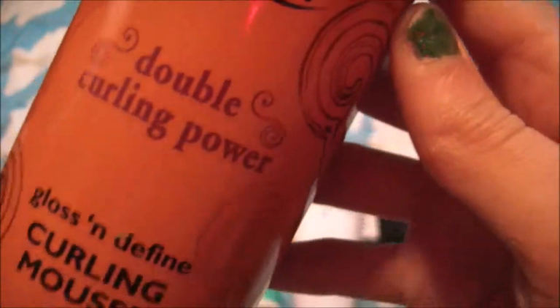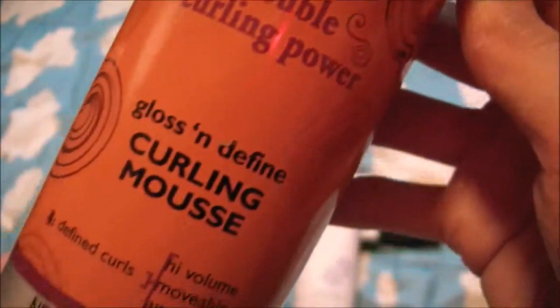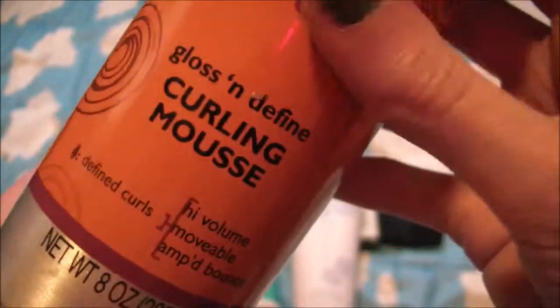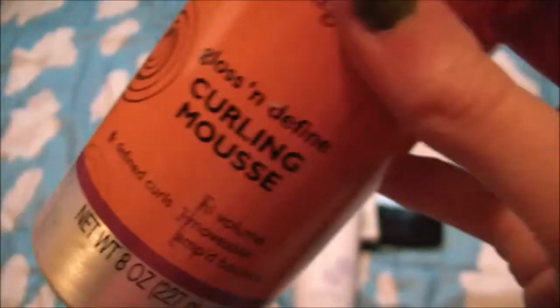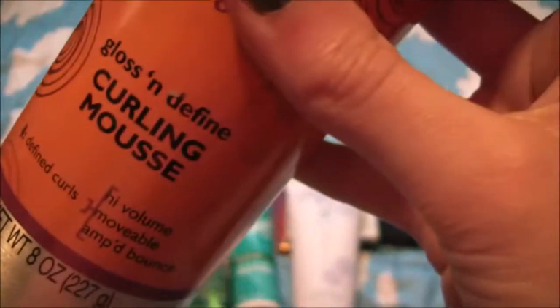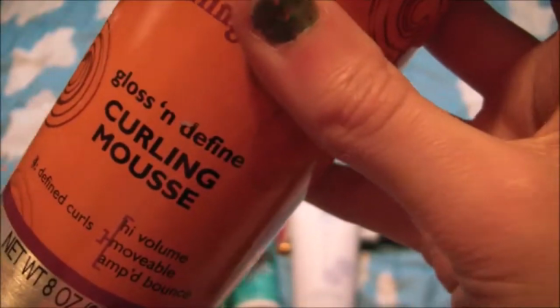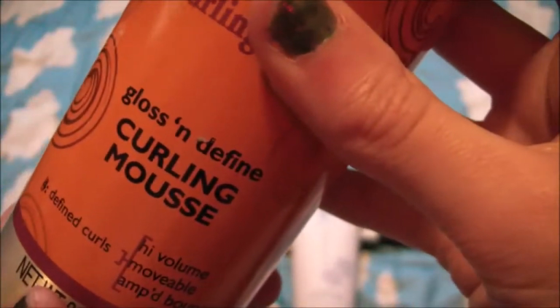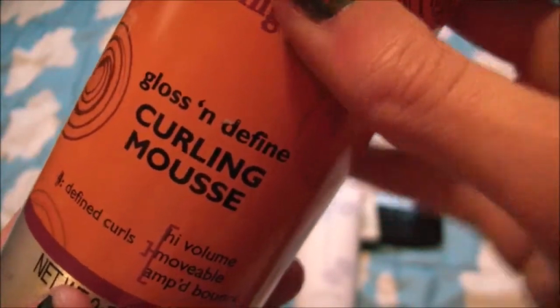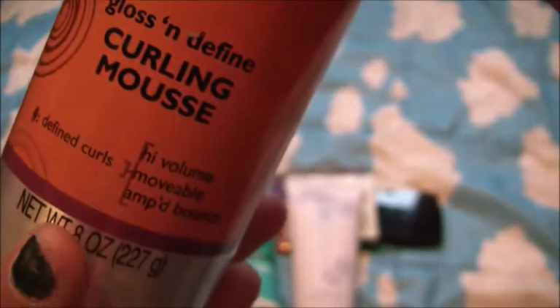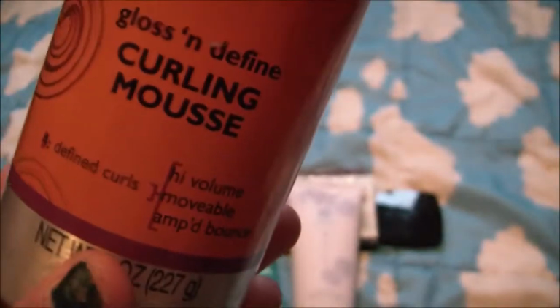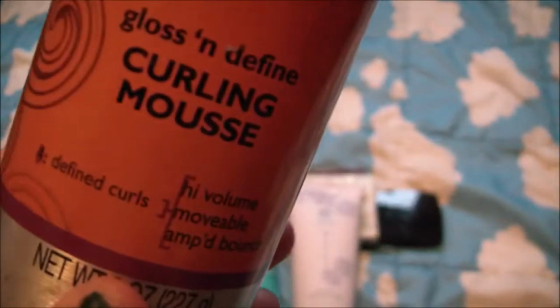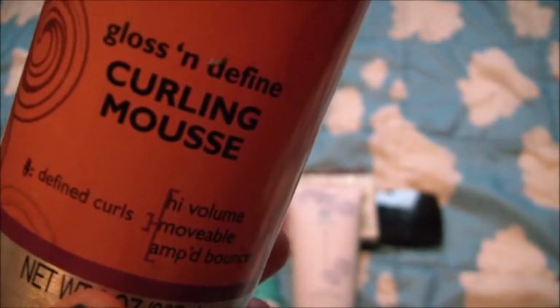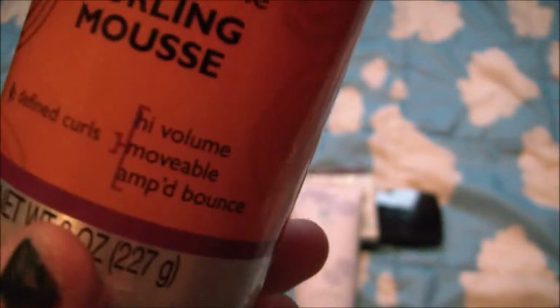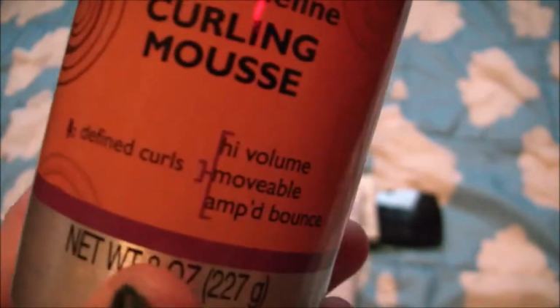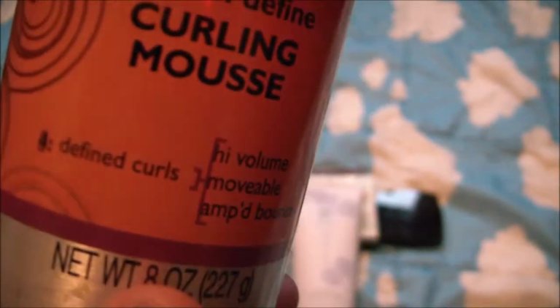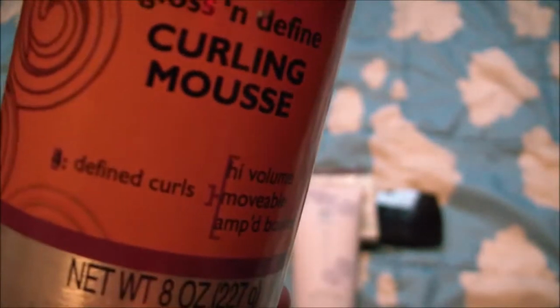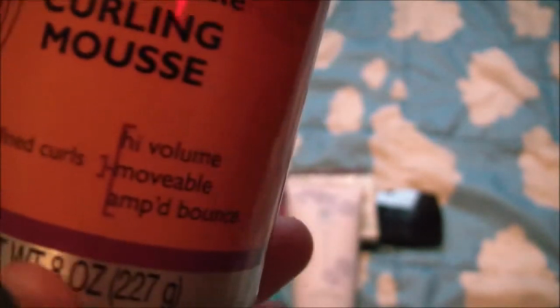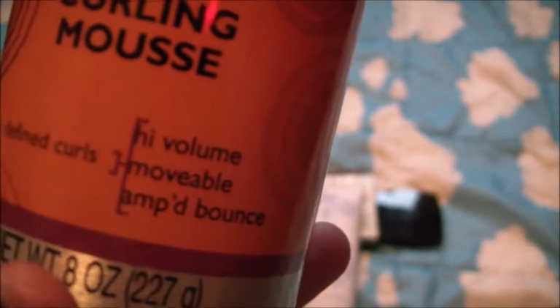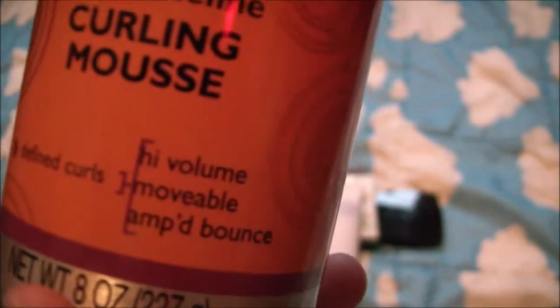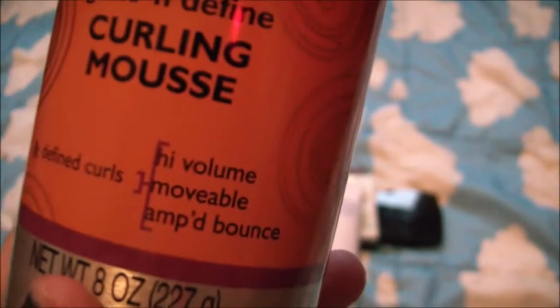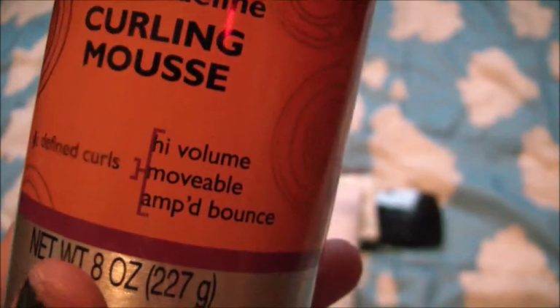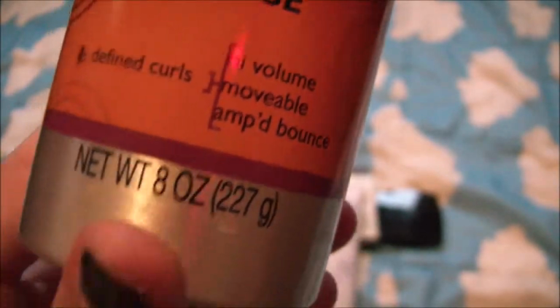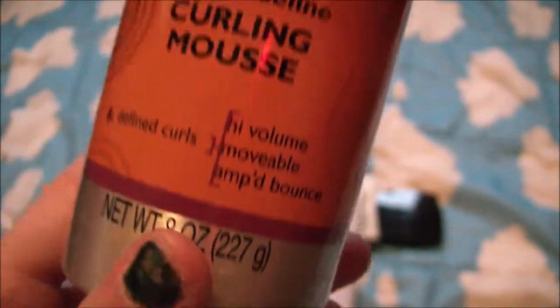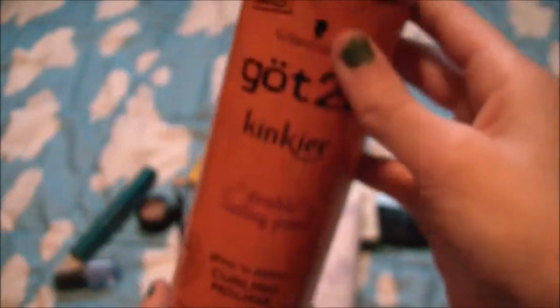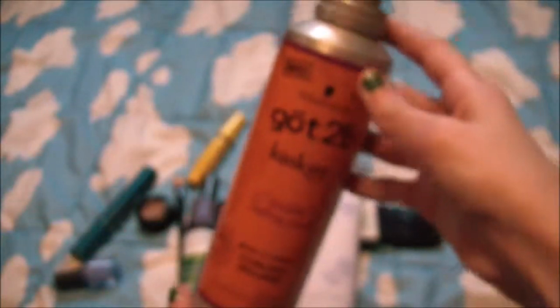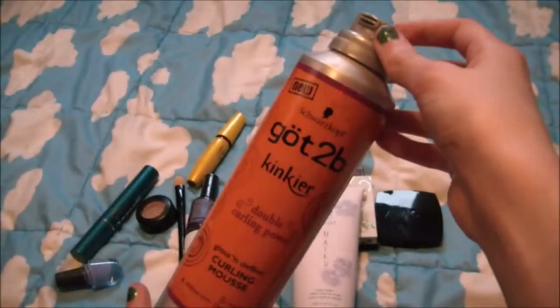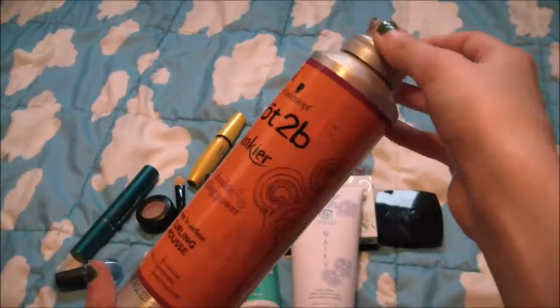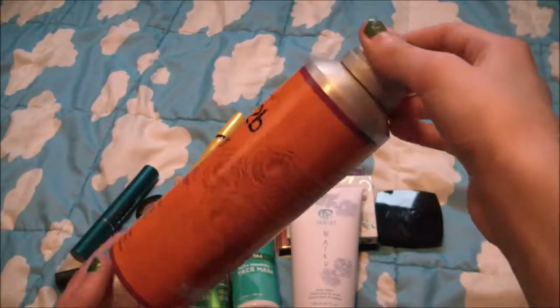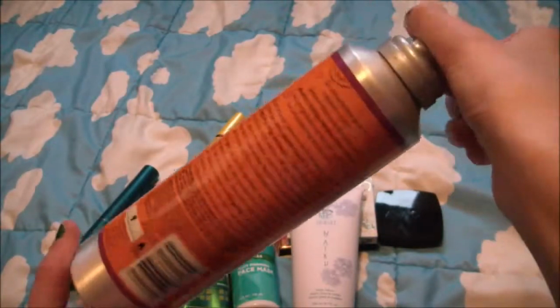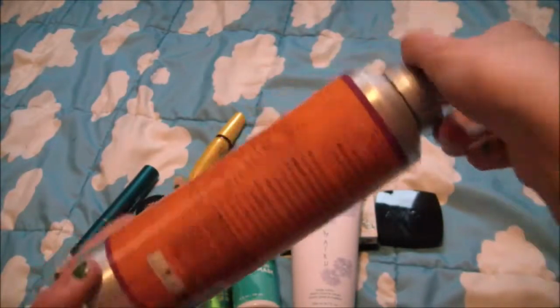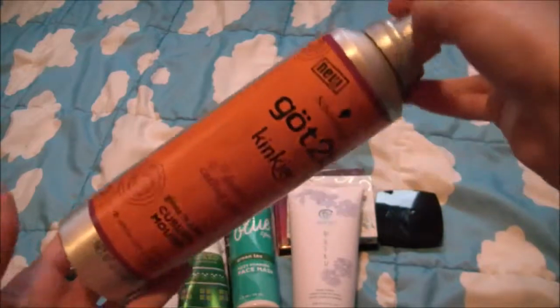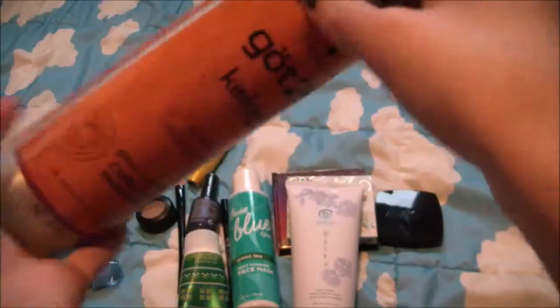Next I have Got to Be Kinky Double Curling Power curling mousse — gloss and defining curling mousse, define curls, high volume, movable, amp bounce. I love the color of this bottle, it's so pretty.